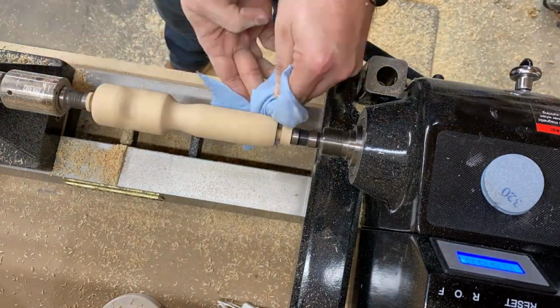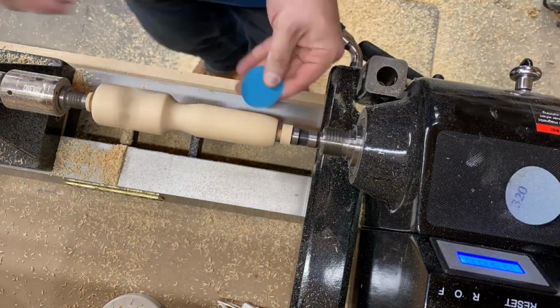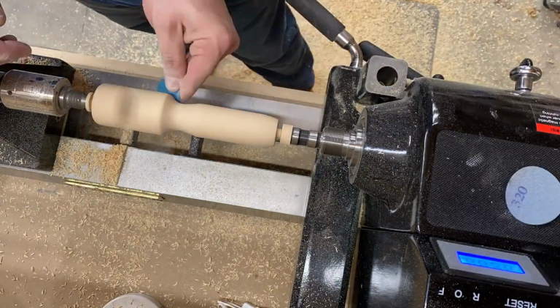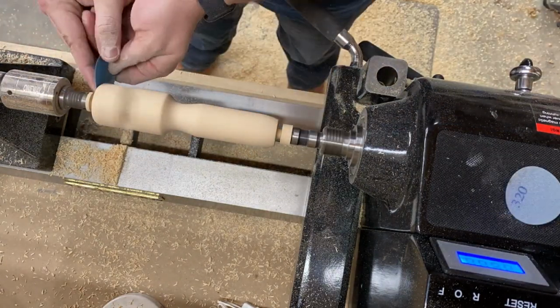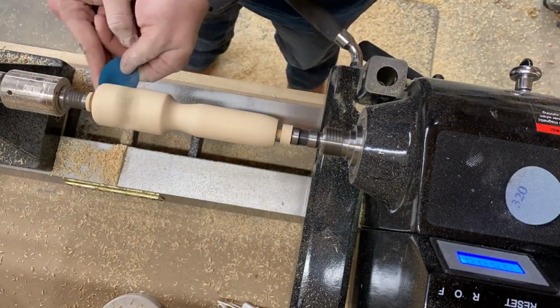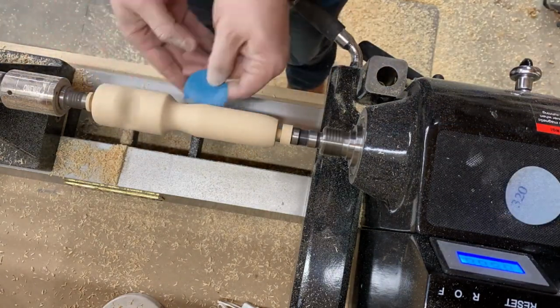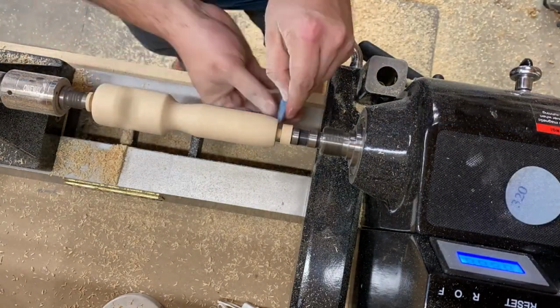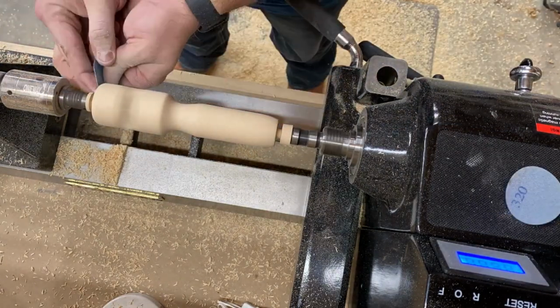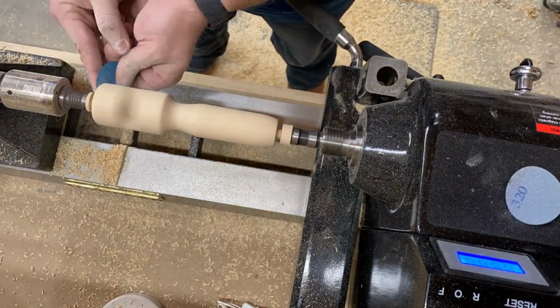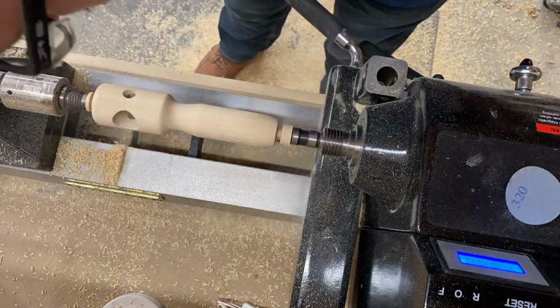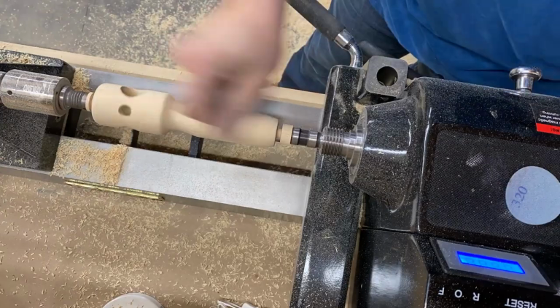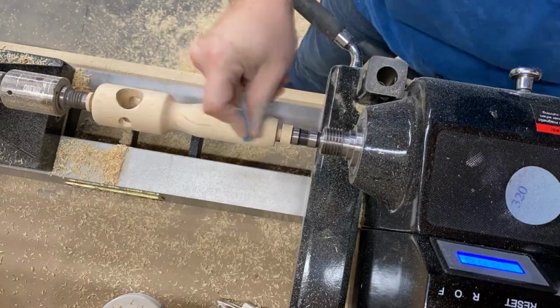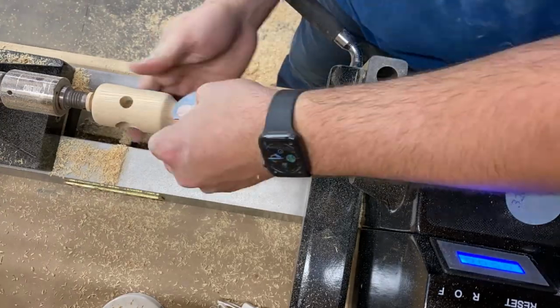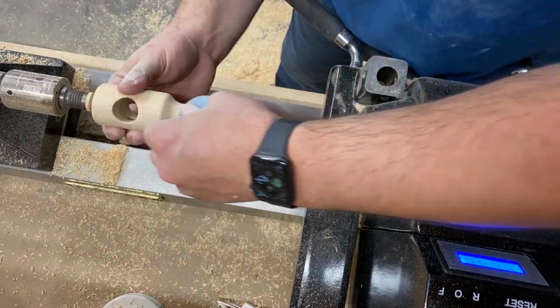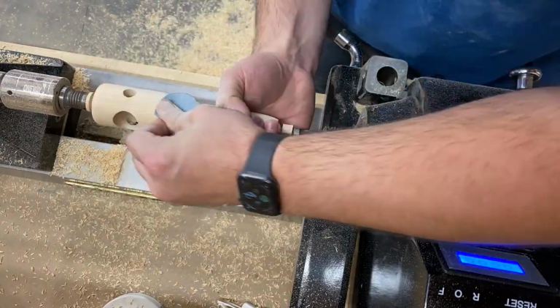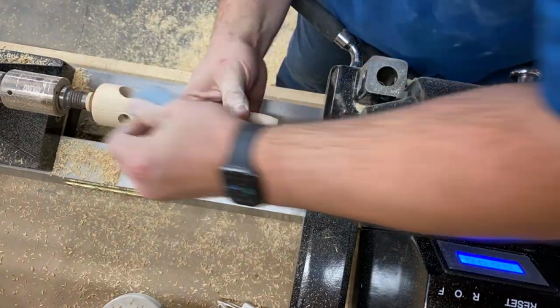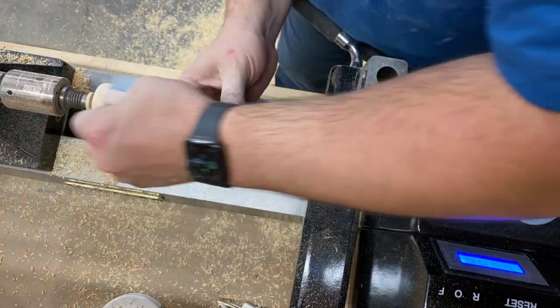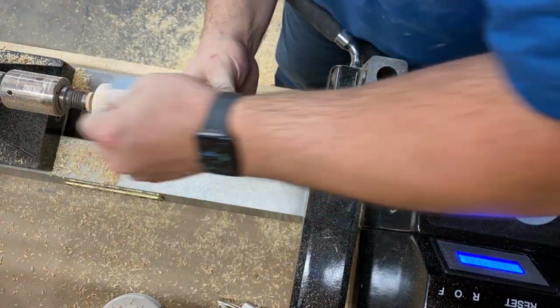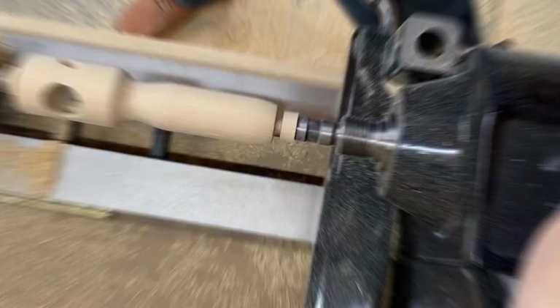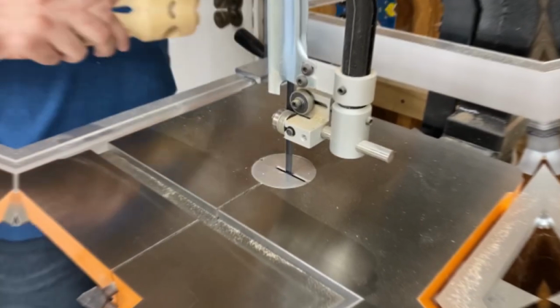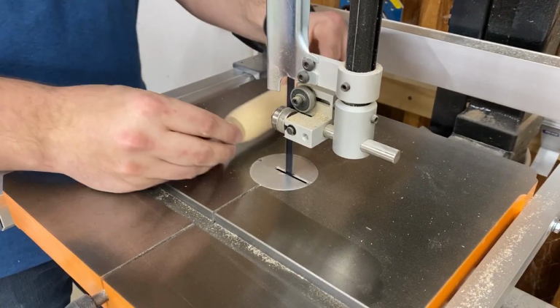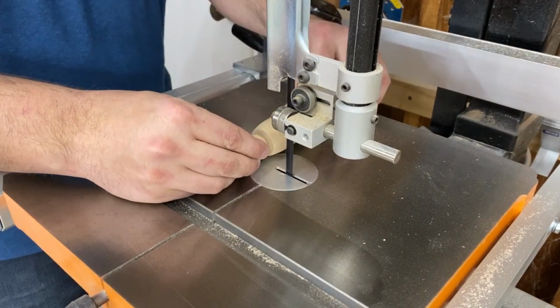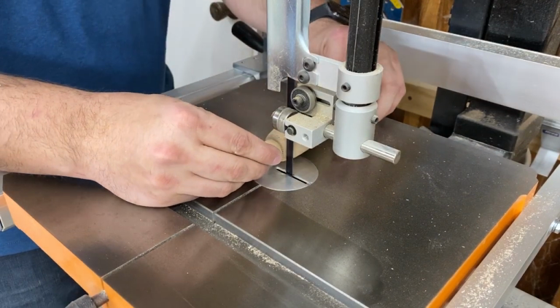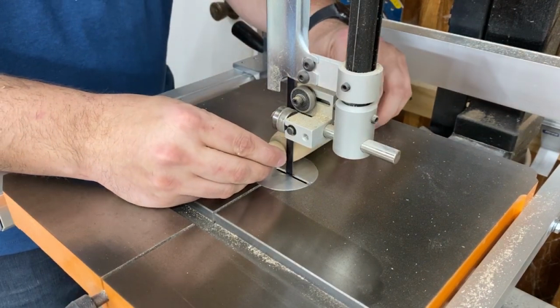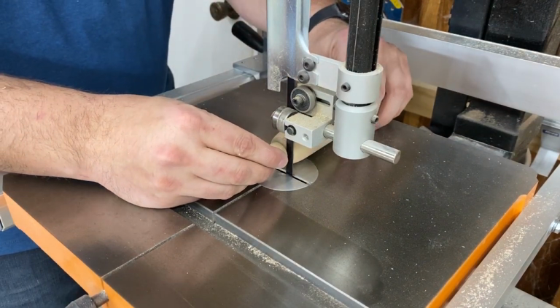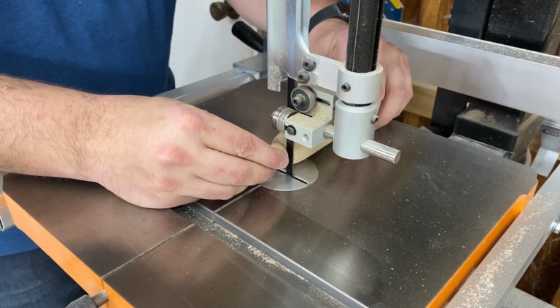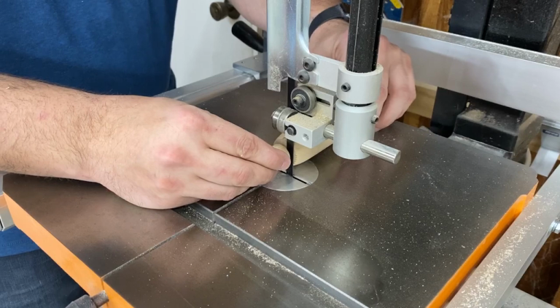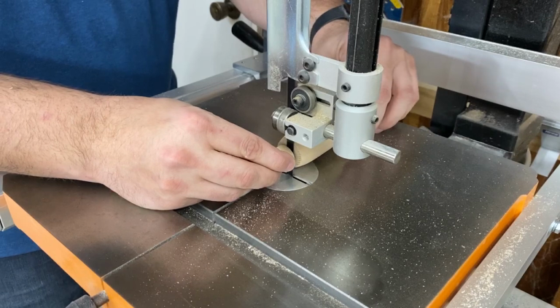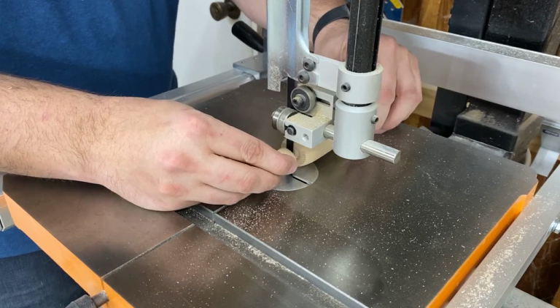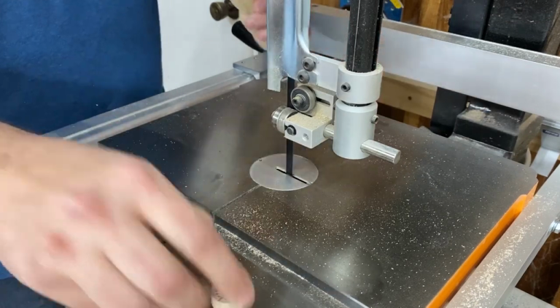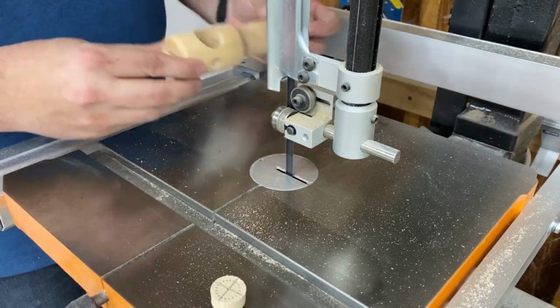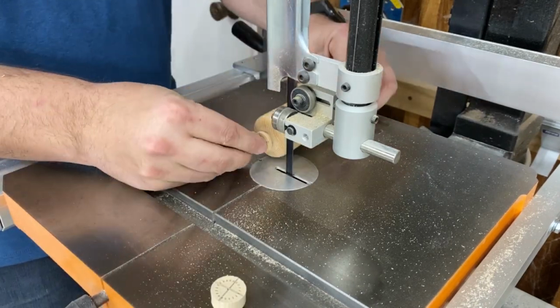Once you've got a shape that you like, move on to sanding up to about 320 or 400 grit. Then remove the launcher from the lathe and trim off the ends at the bandsaw.